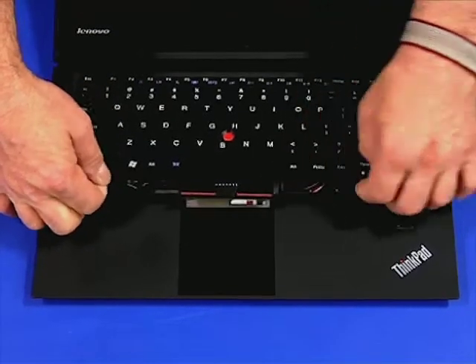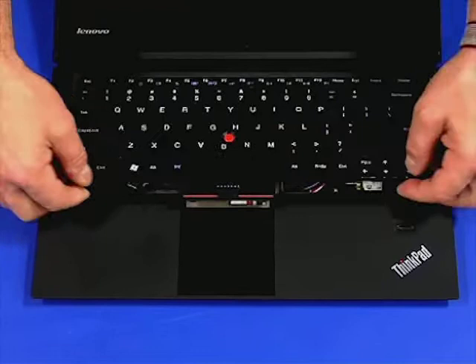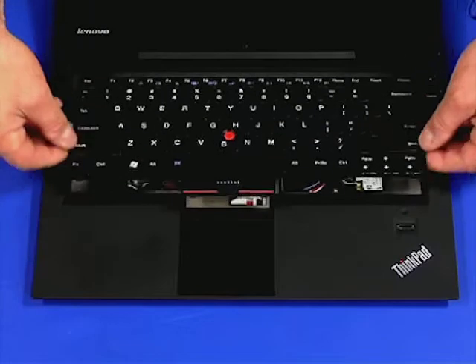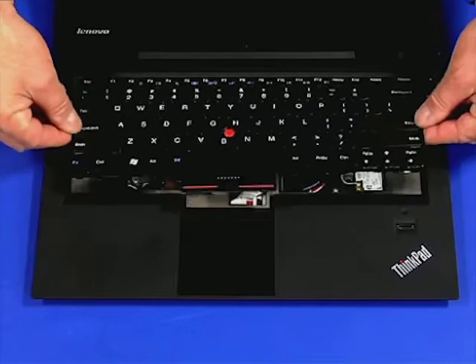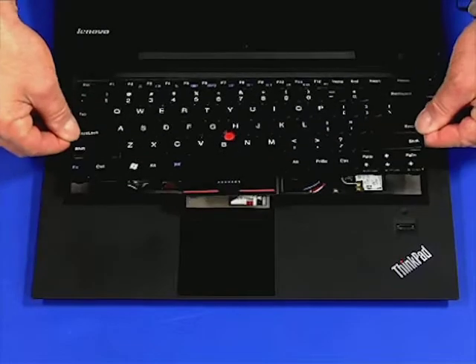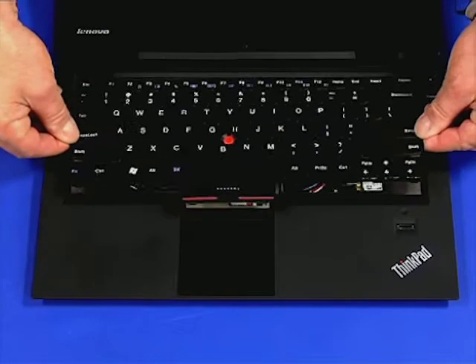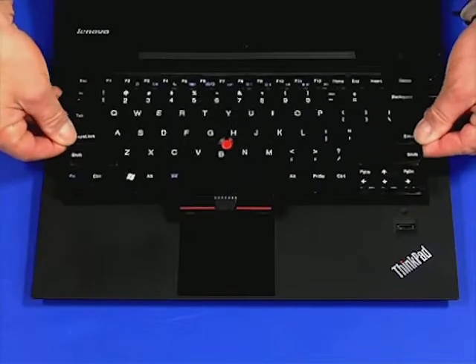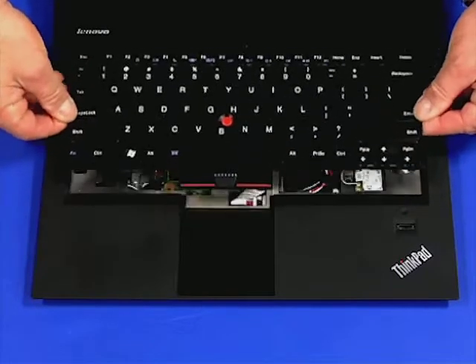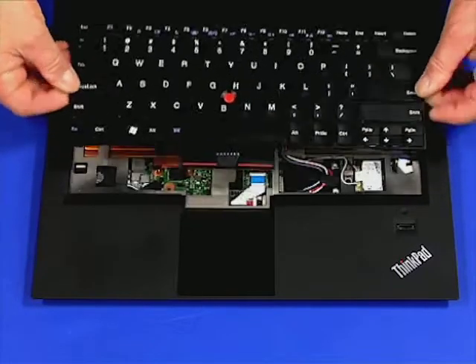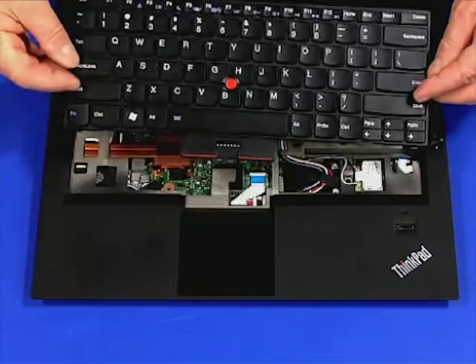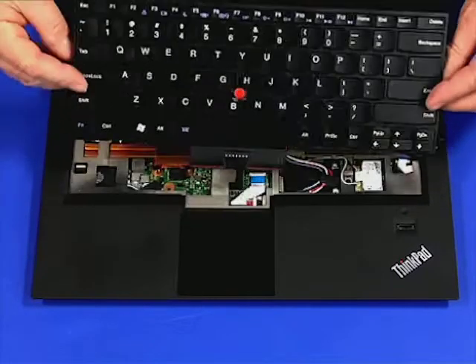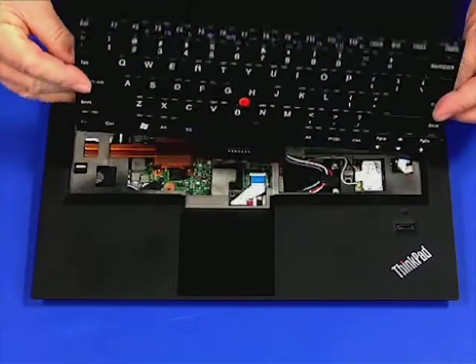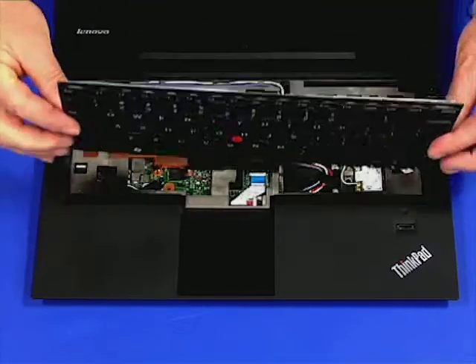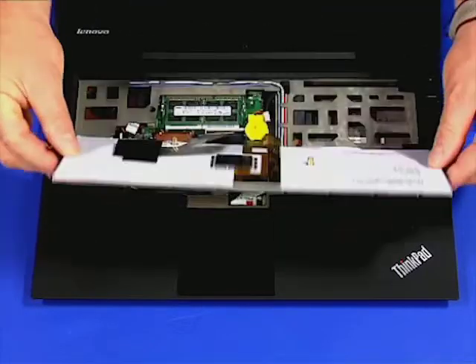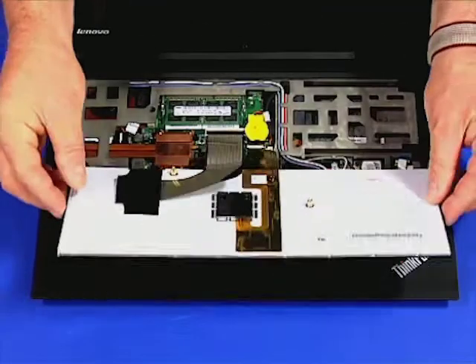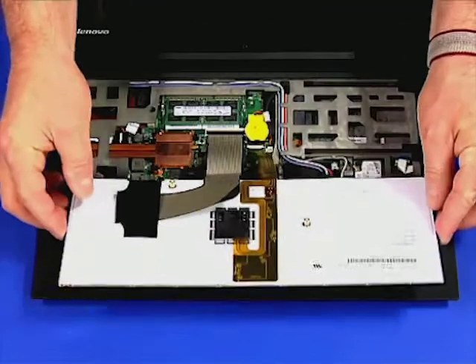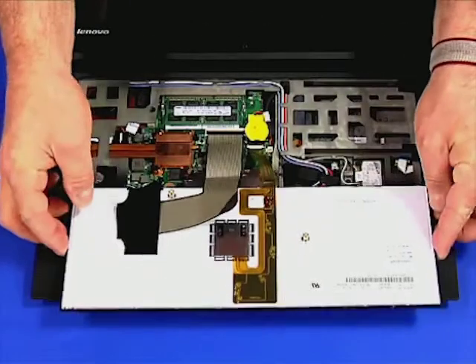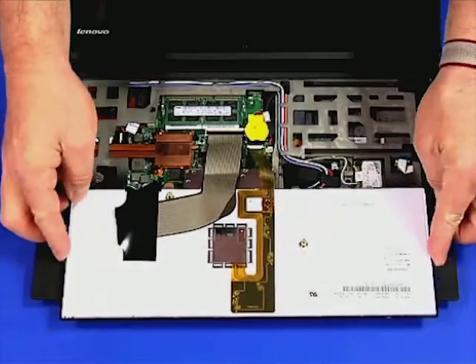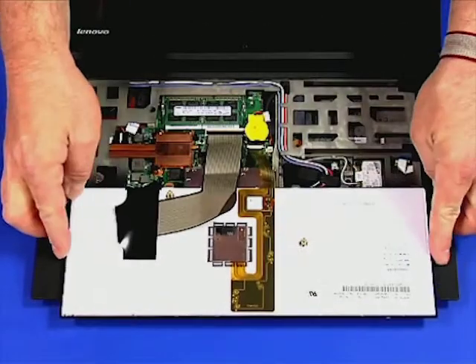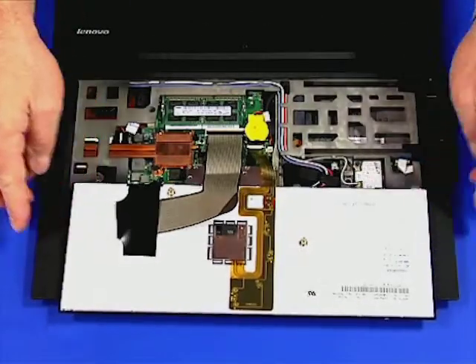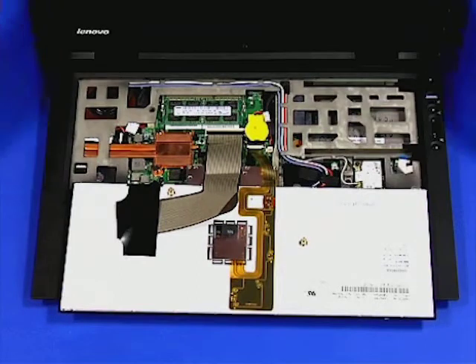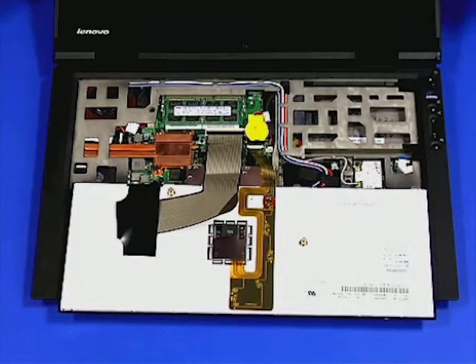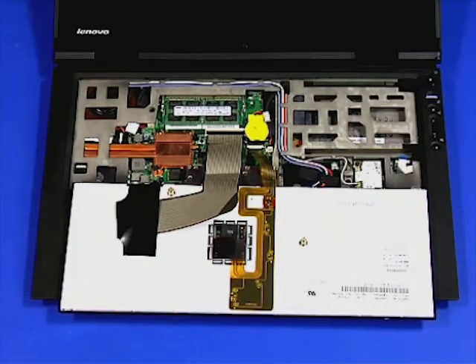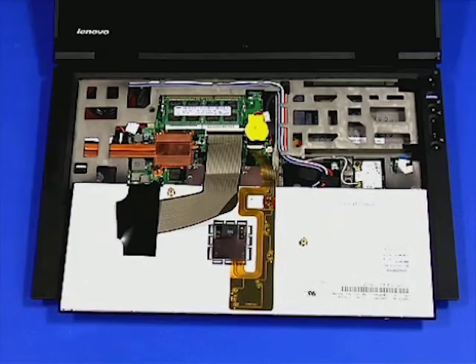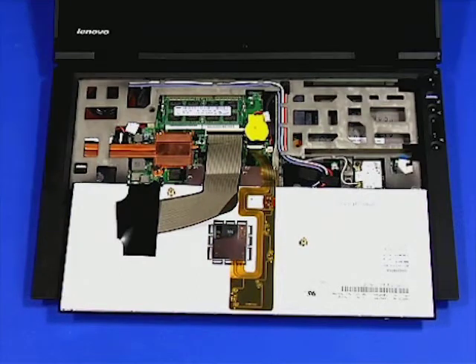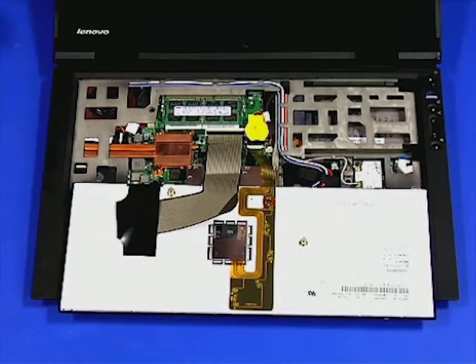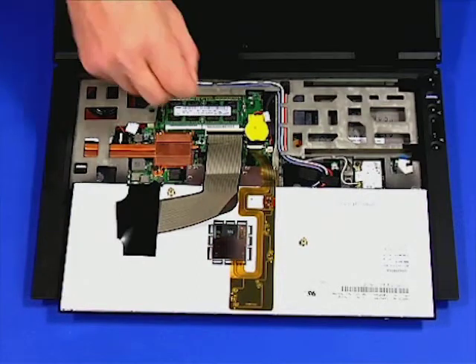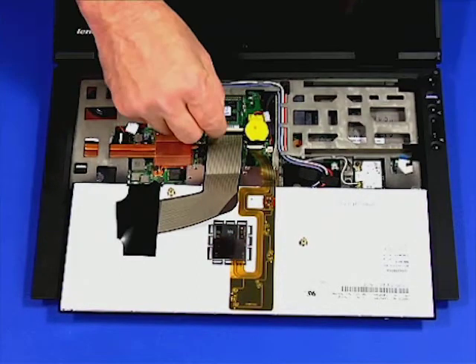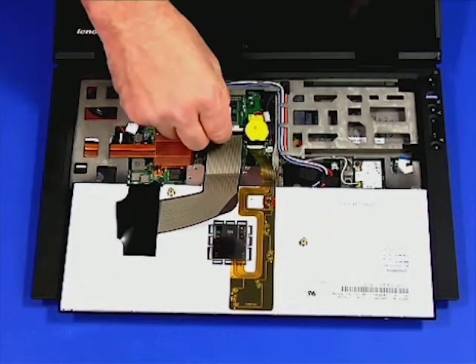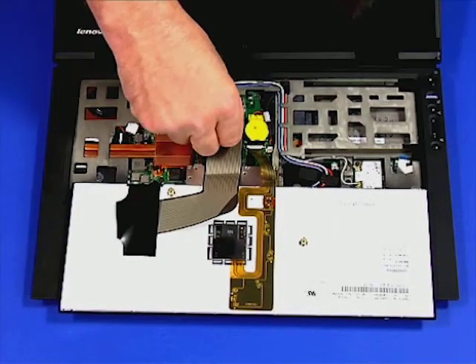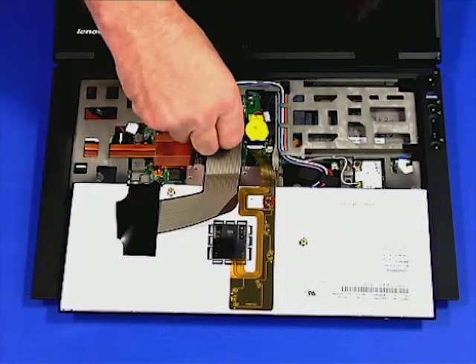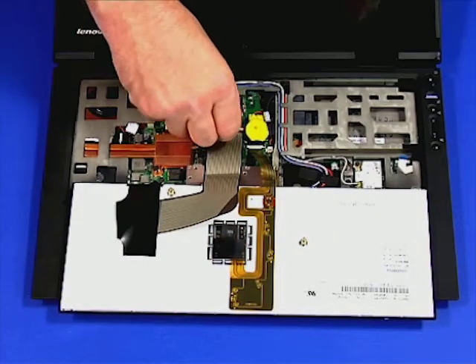Slide the keyboard out of the chassis, flip it over, and set it on the palm rest. Disconnect the two ribbon cables.